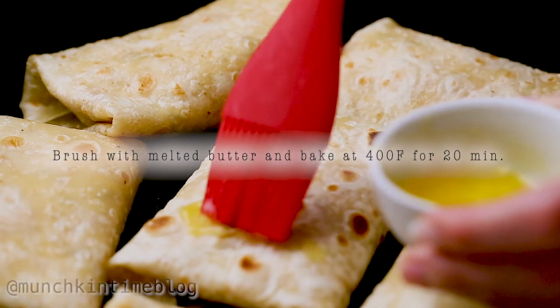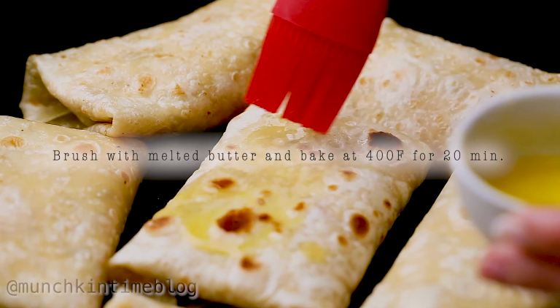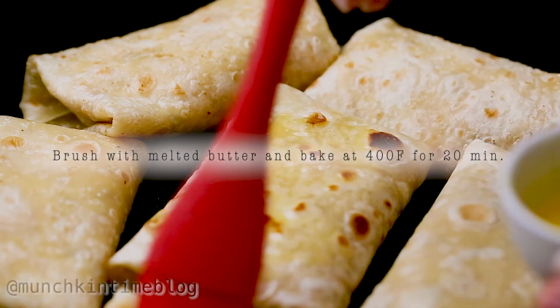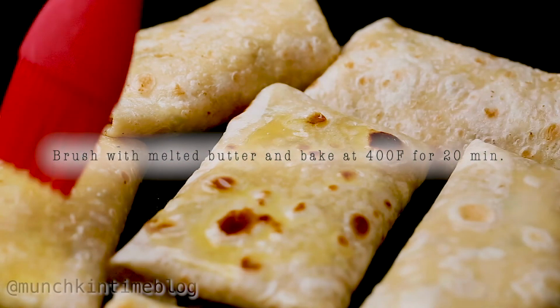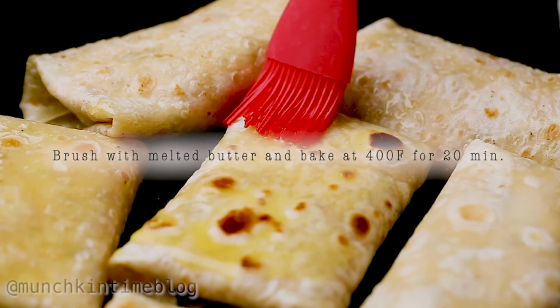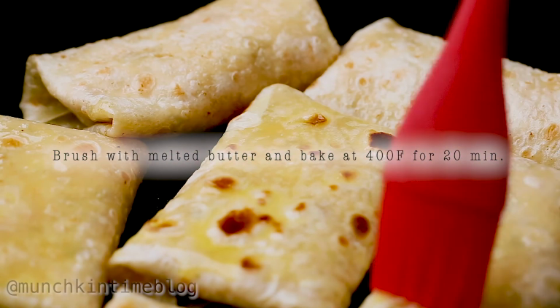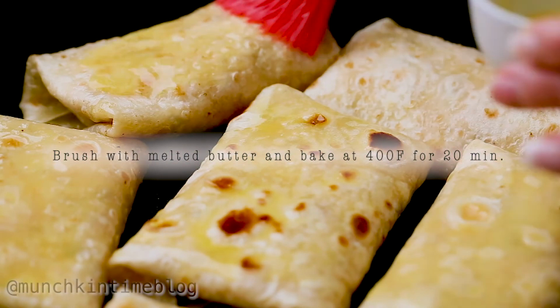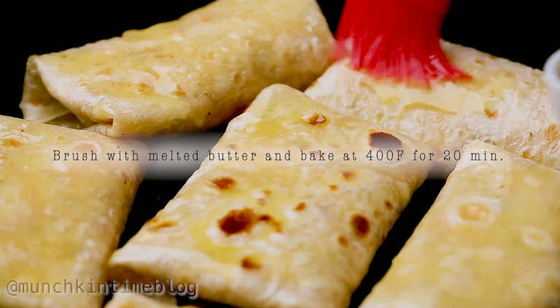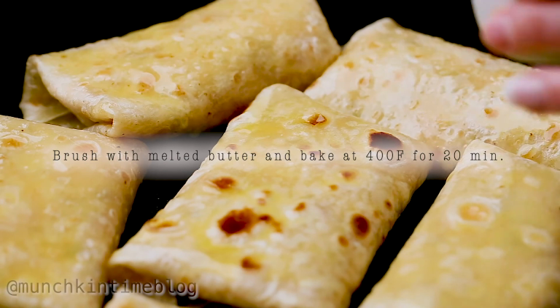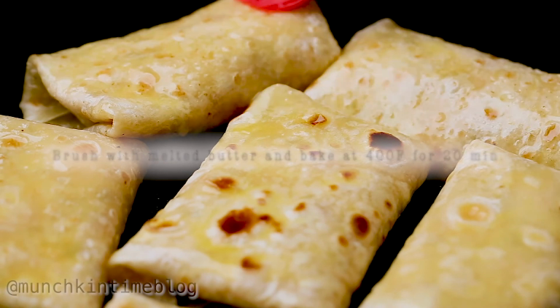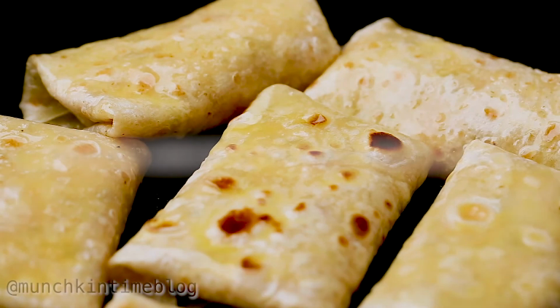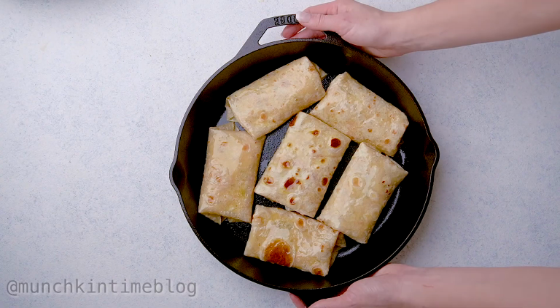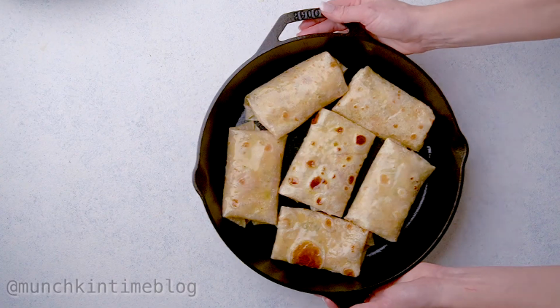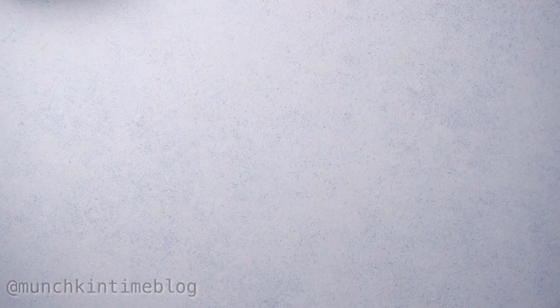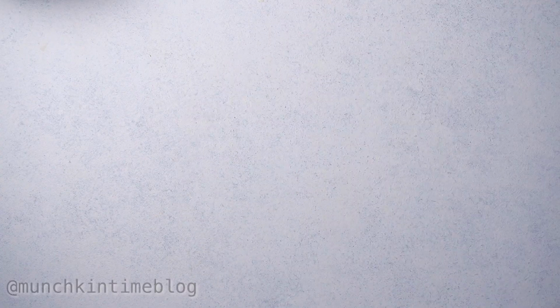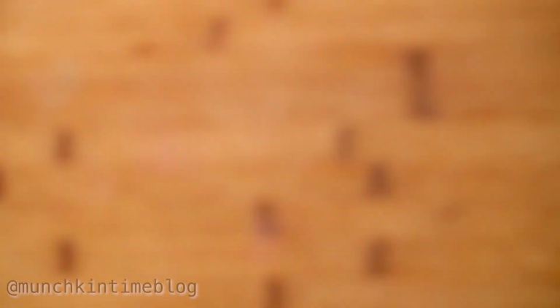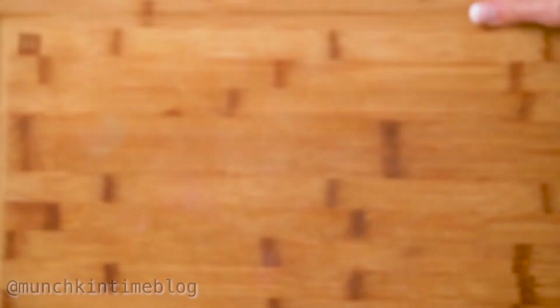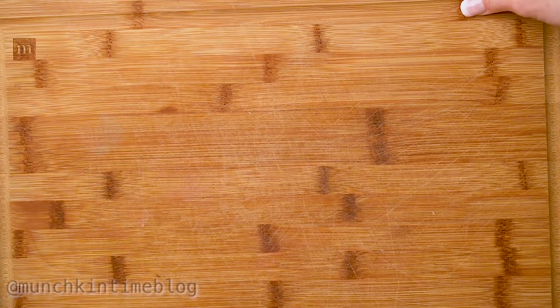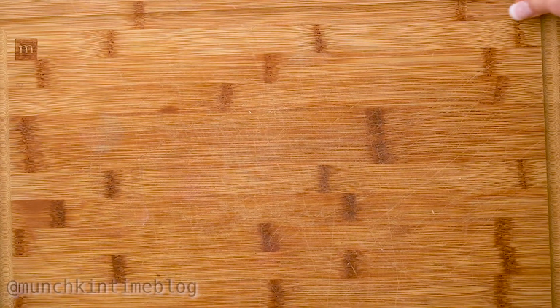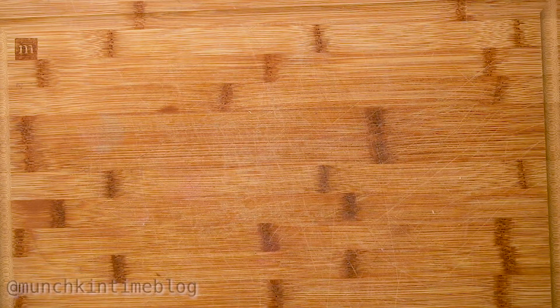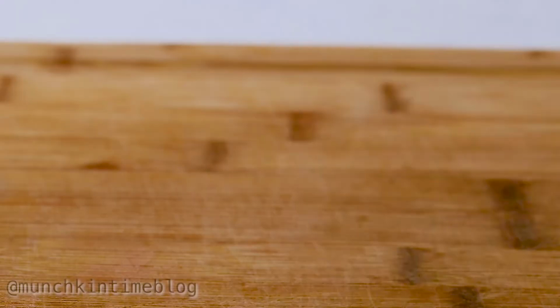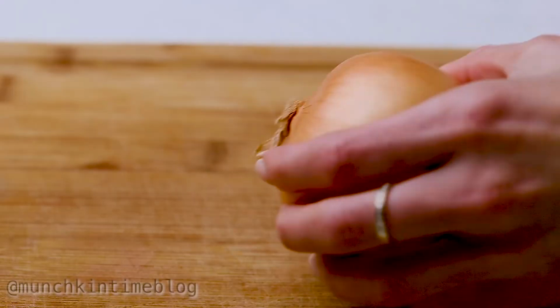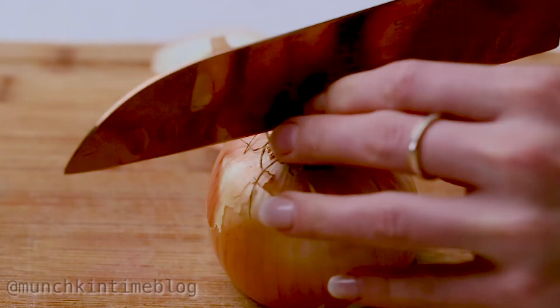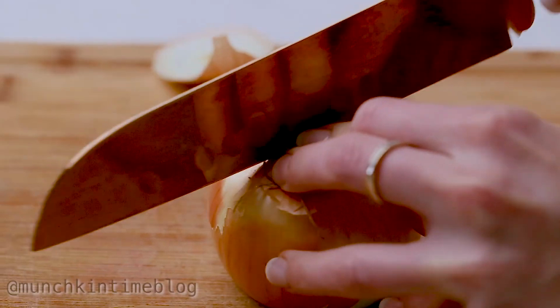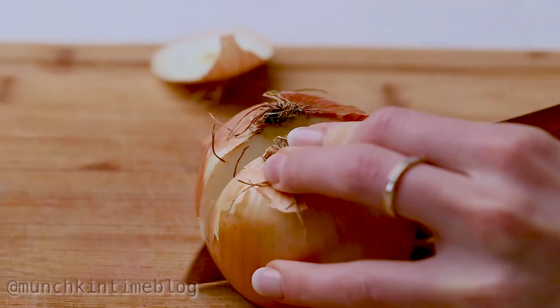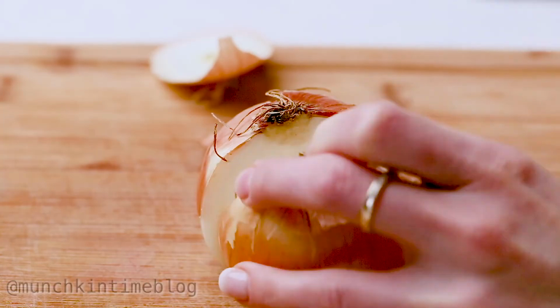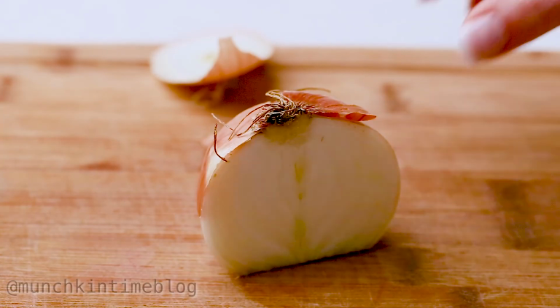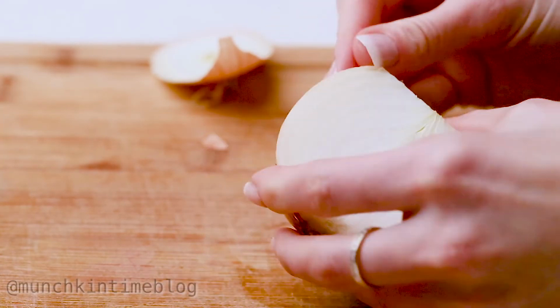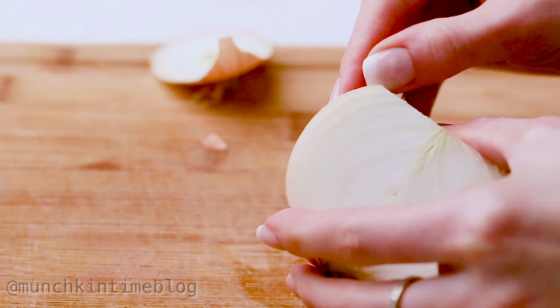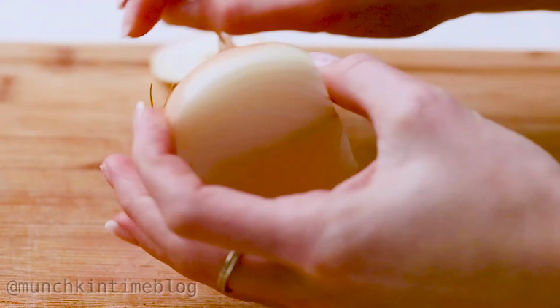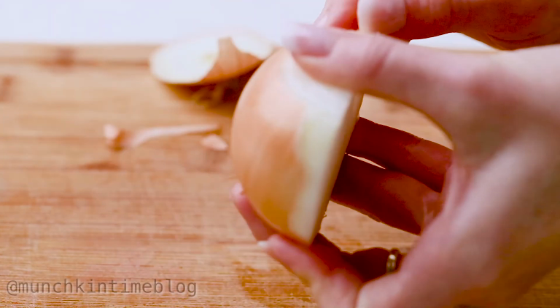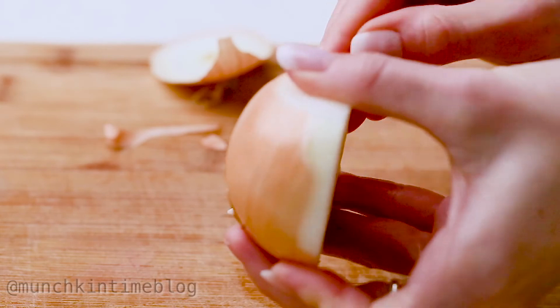Brush melted butter over each chimichanga, then bake for about 20 minutes. Three minutes before it's done baking, I like to broil chimichangas on high temperature for about three minutes — it gives them that nice roasted color.